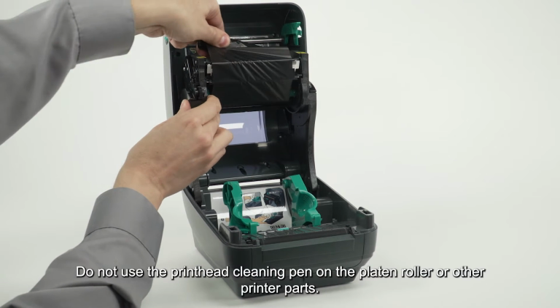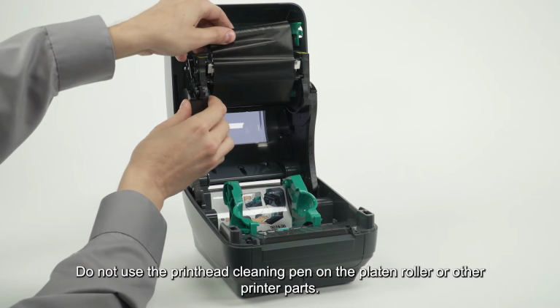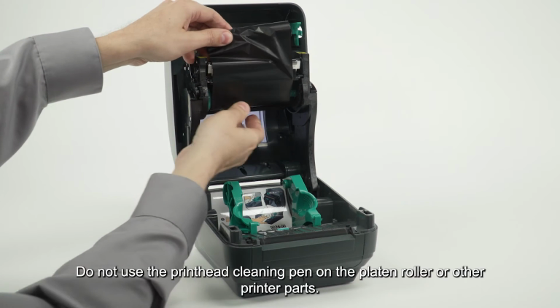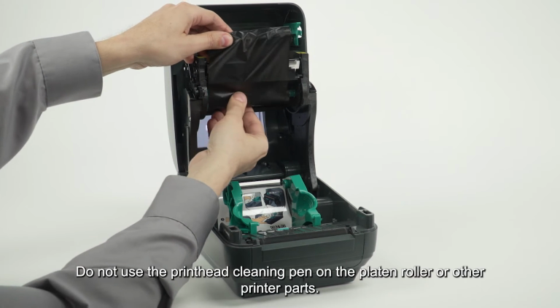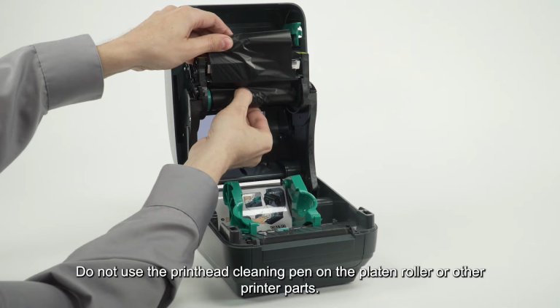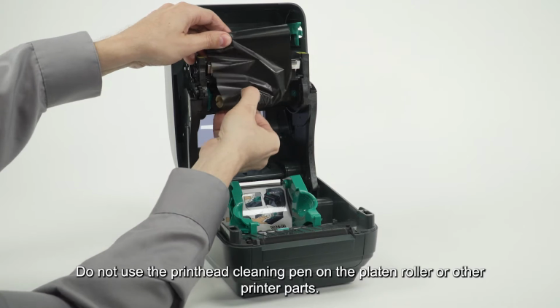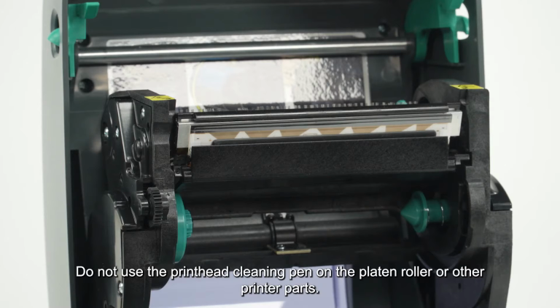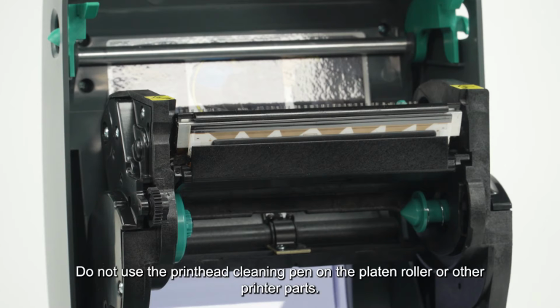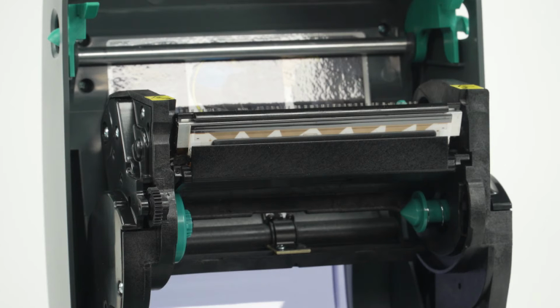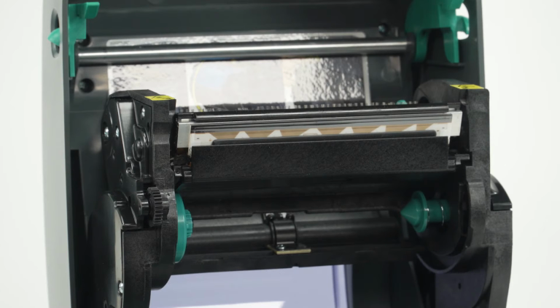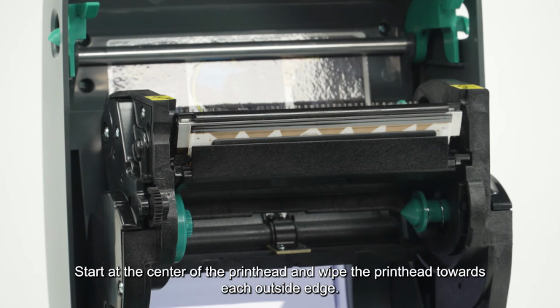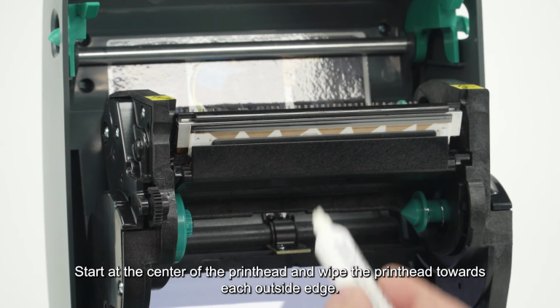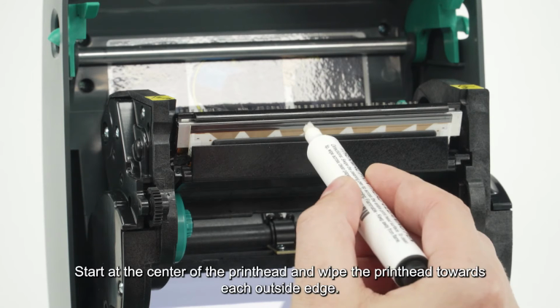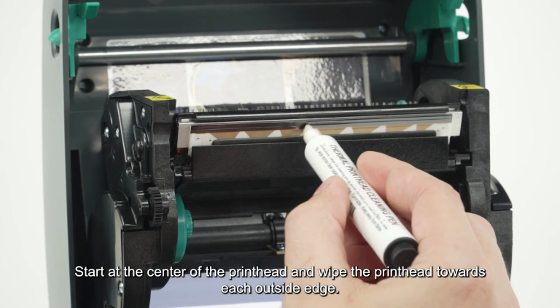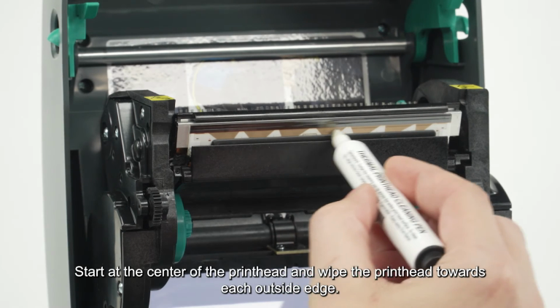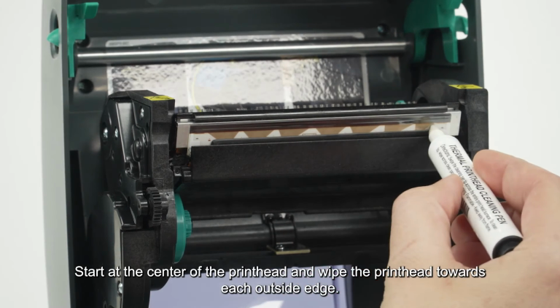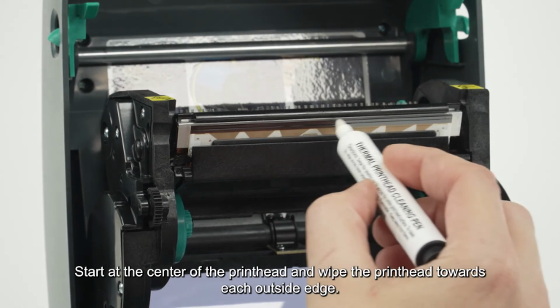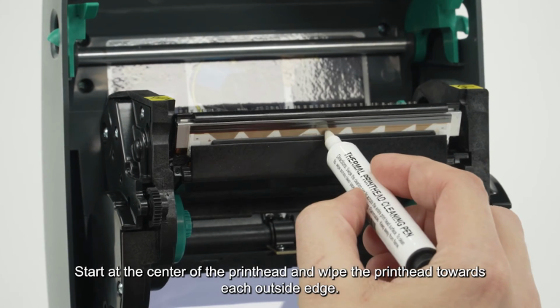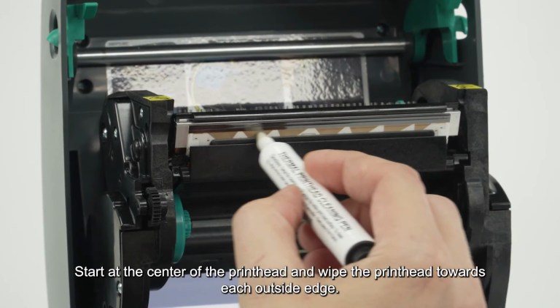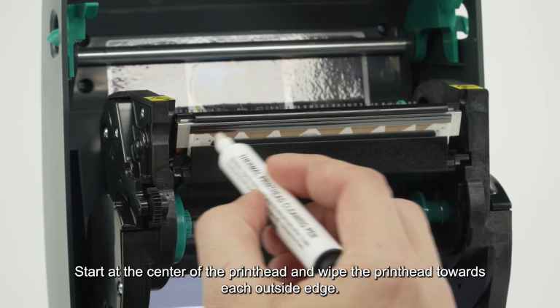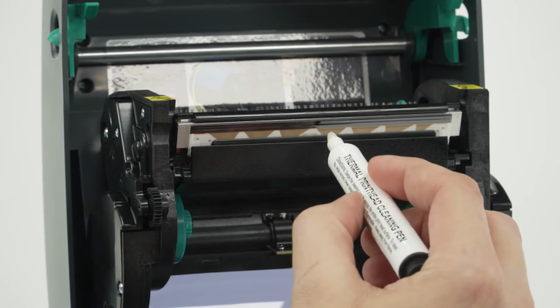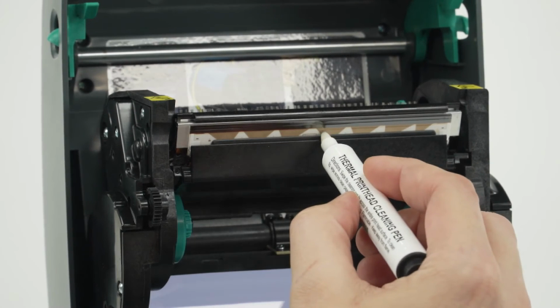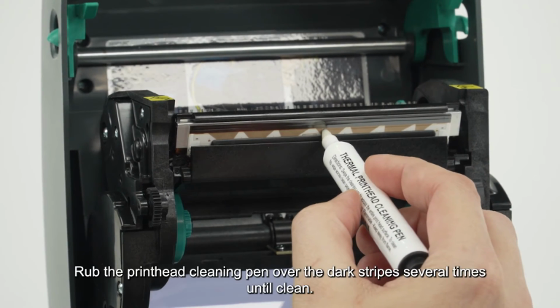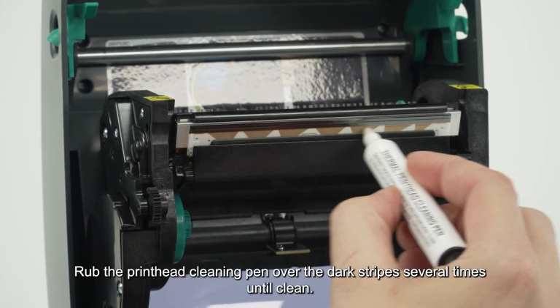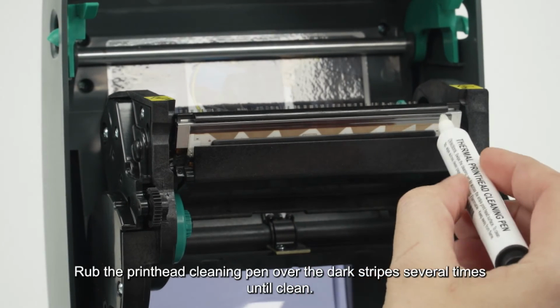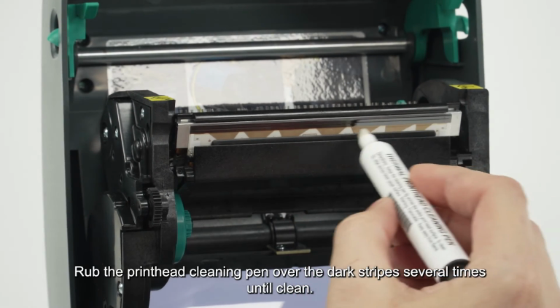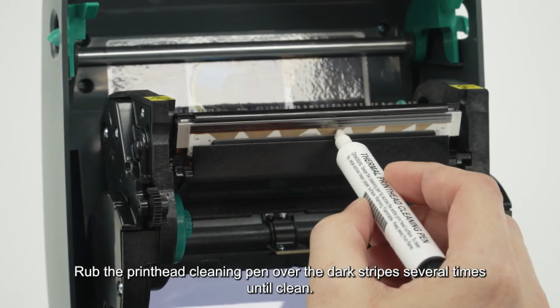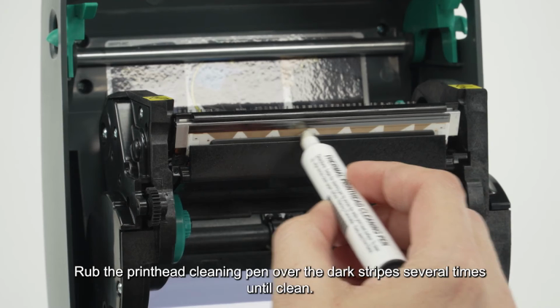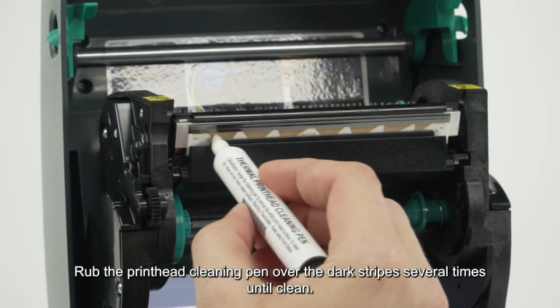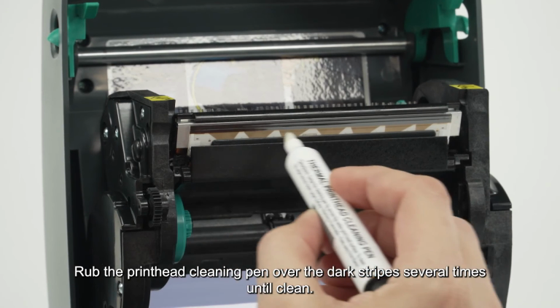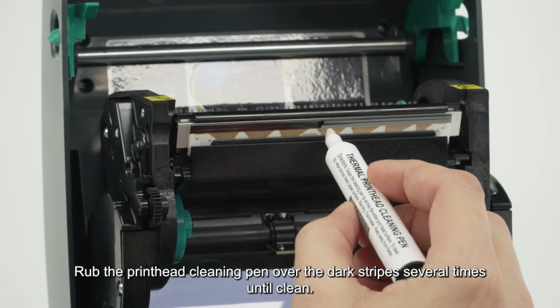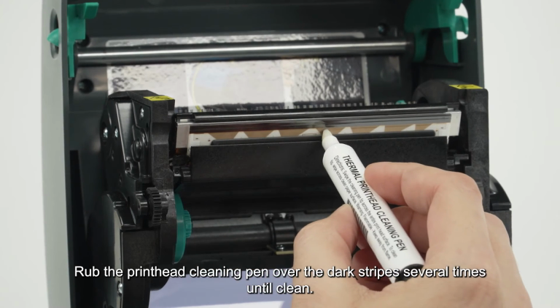Do not use the printhead cleaning pen on the platen roller or other printer parts. Start at the center of the printhead and wipe toward each outside edge. Rub the printhead cleaning pen over the dark stripes several times until clean.